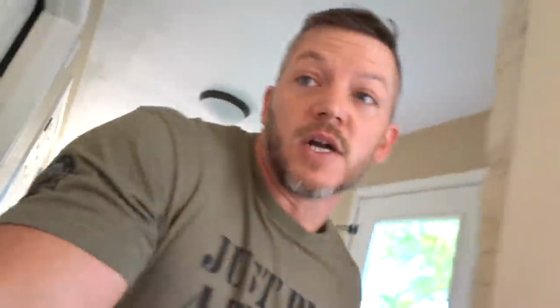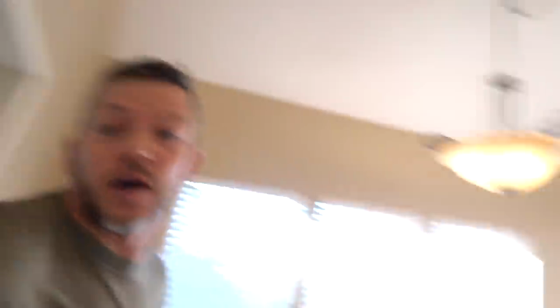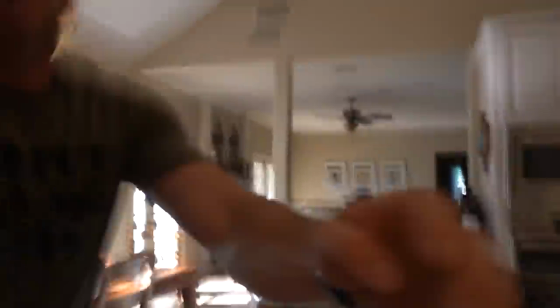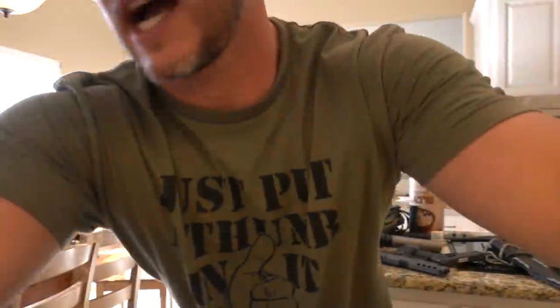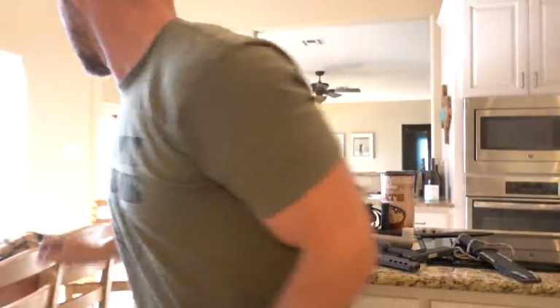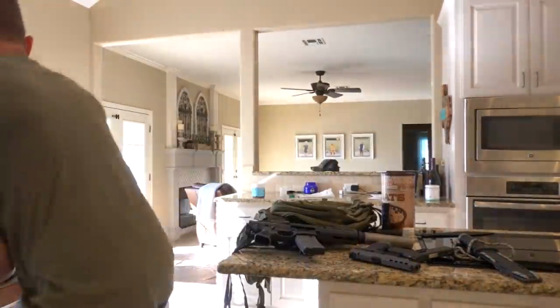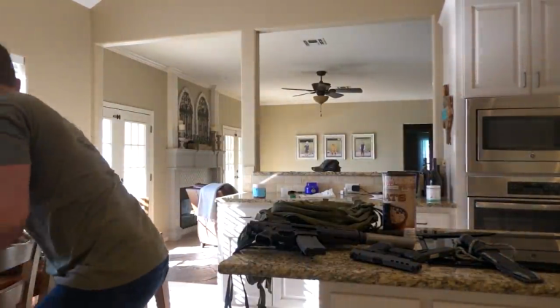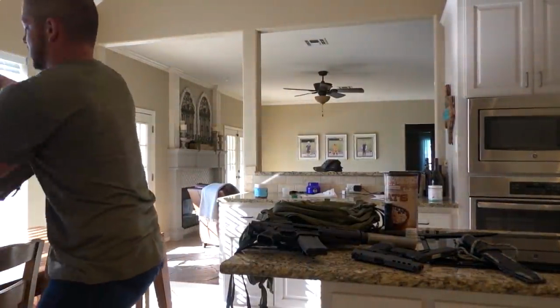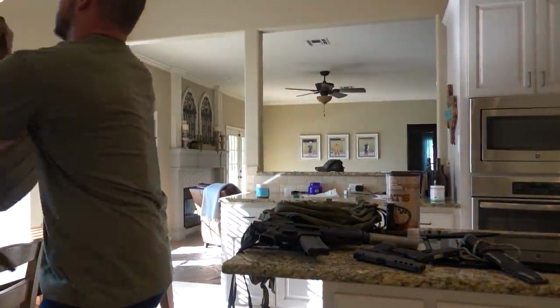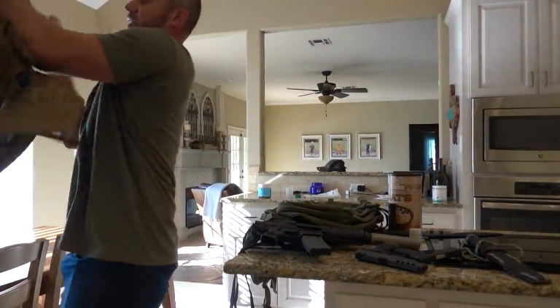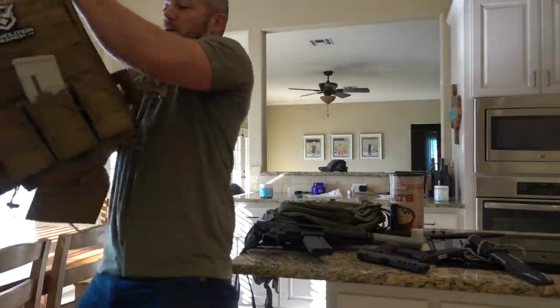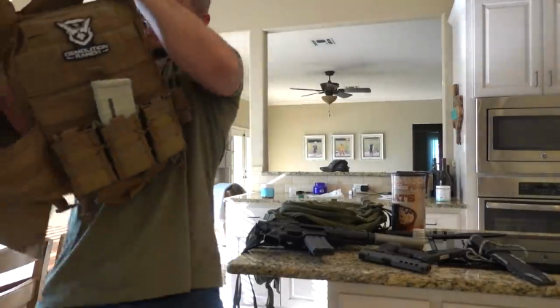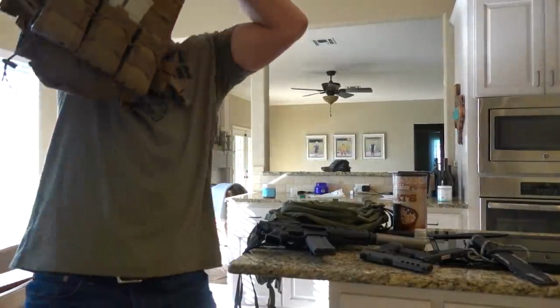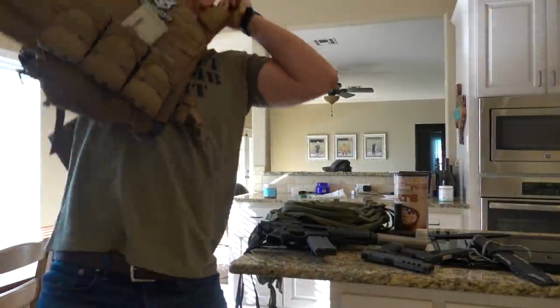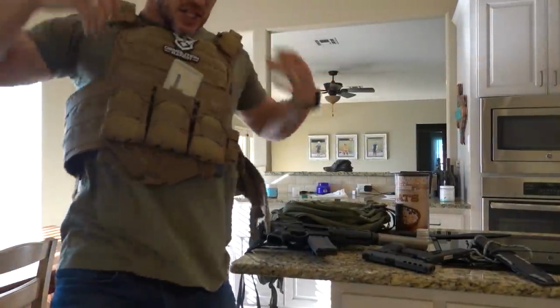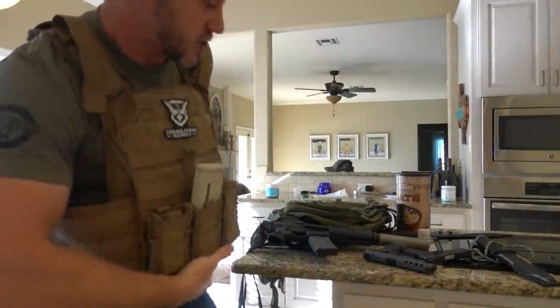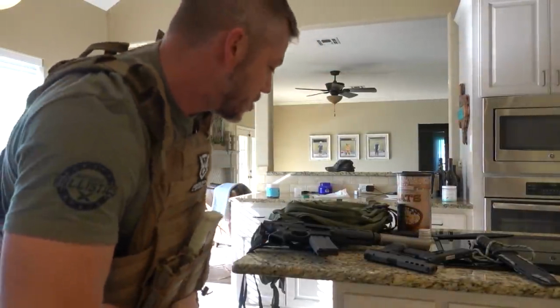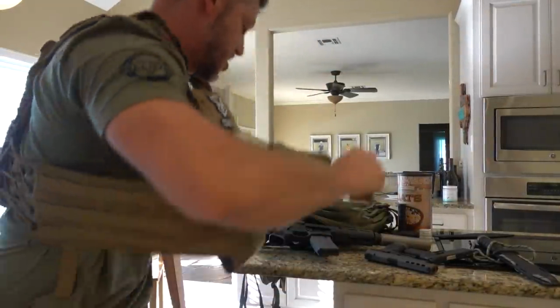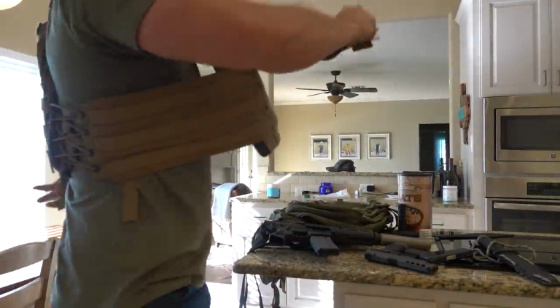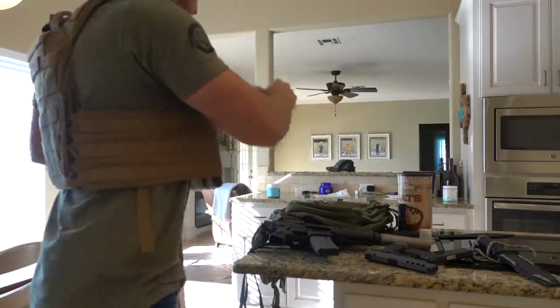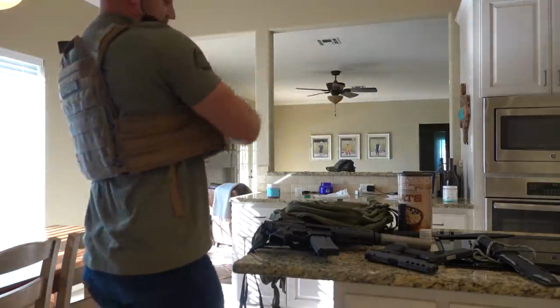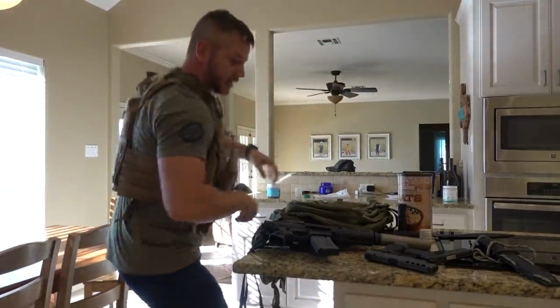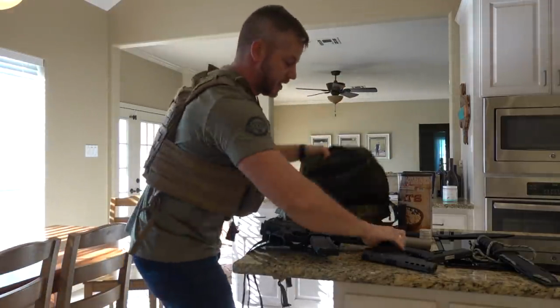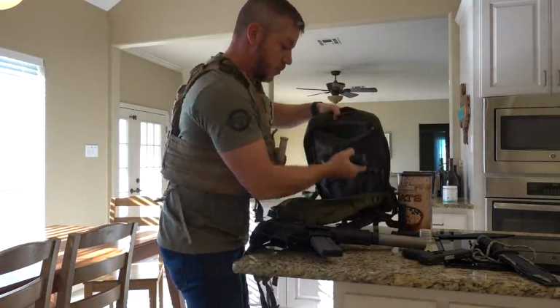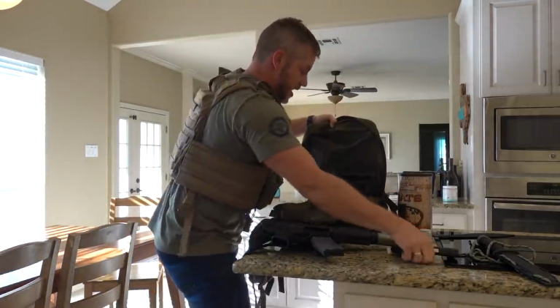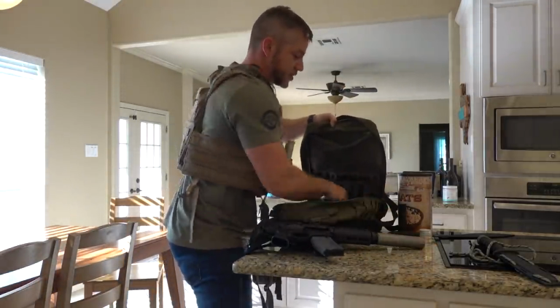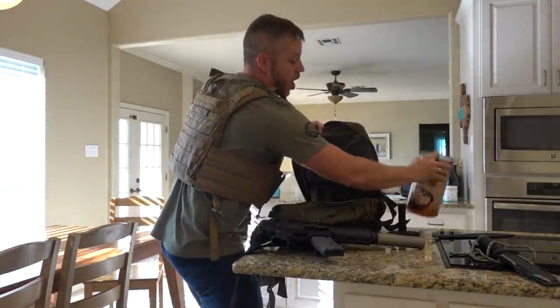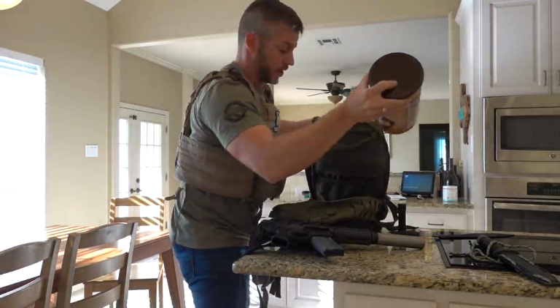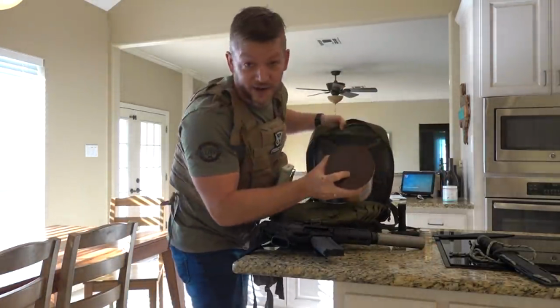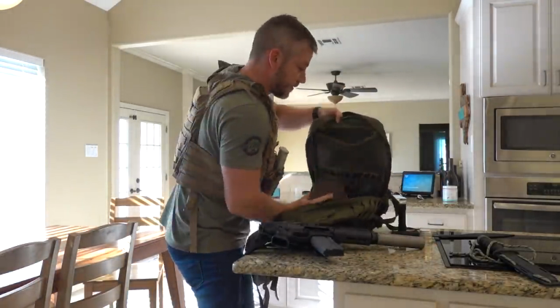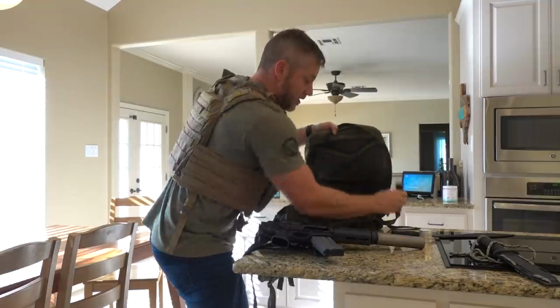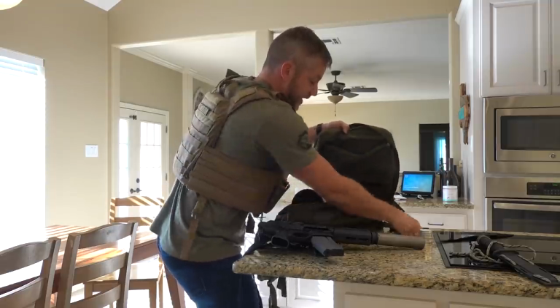Go, go, go. Gotta move. Practice makes perfect. Slow is smooth, smooth is fast. Gun one, gun two, oatmeal — heart healthy. Flex flight.